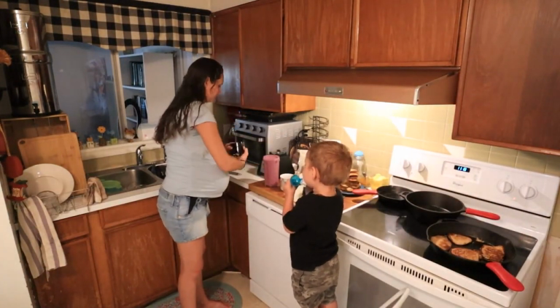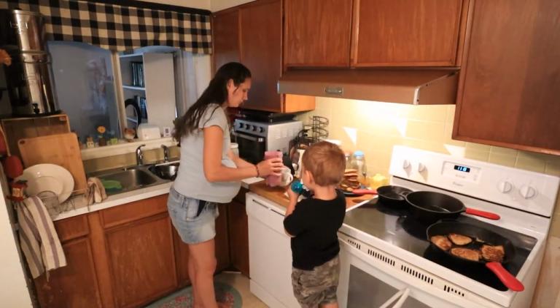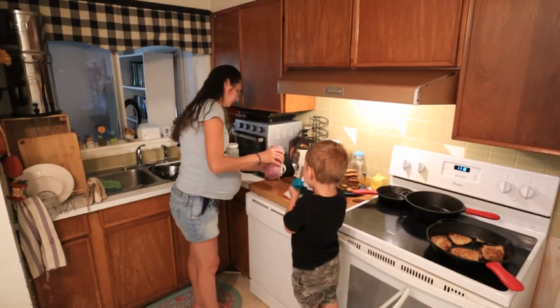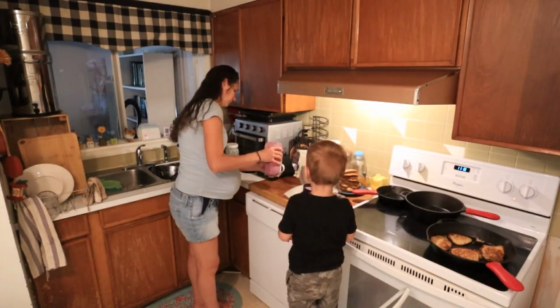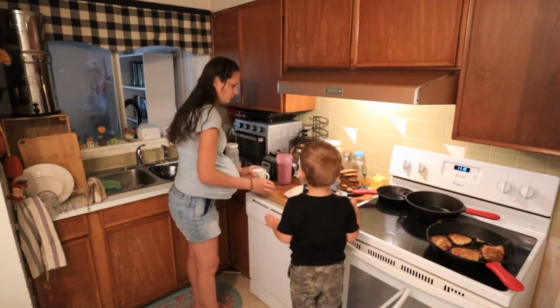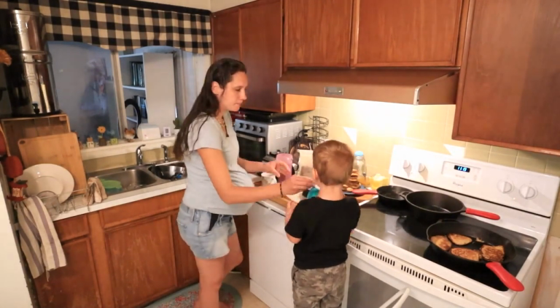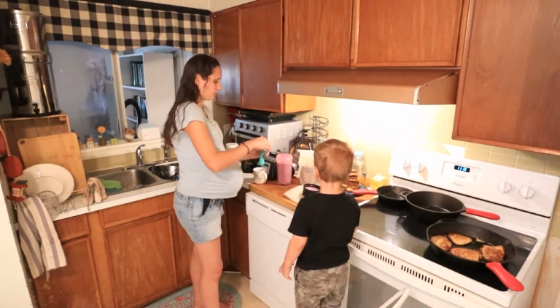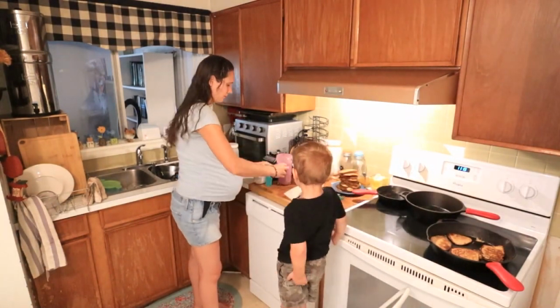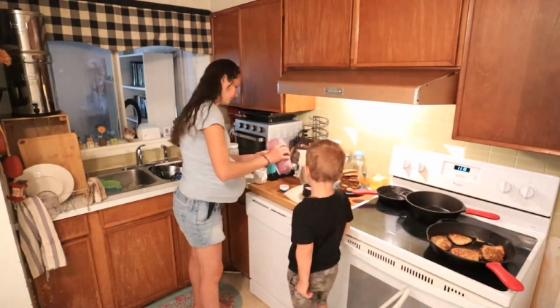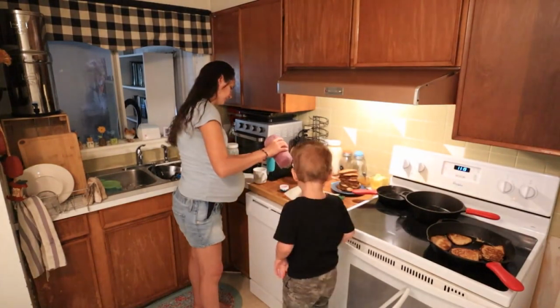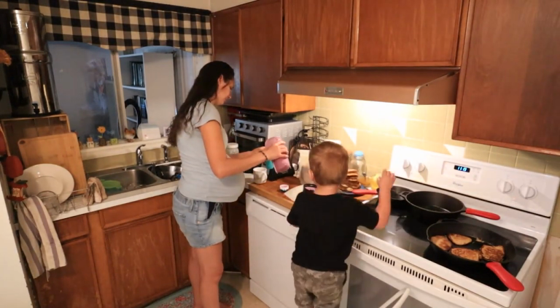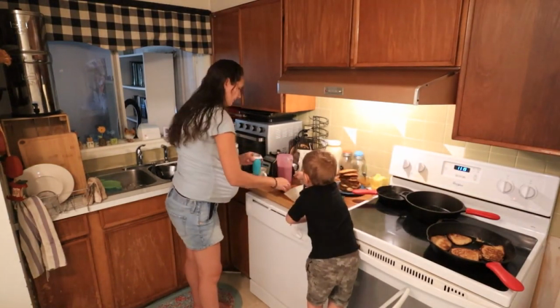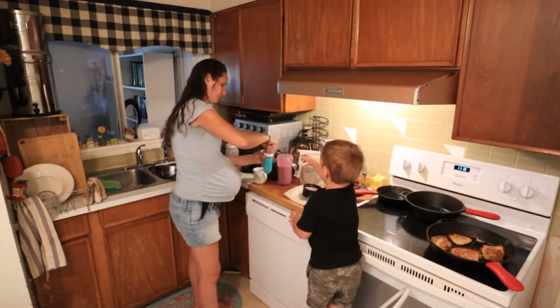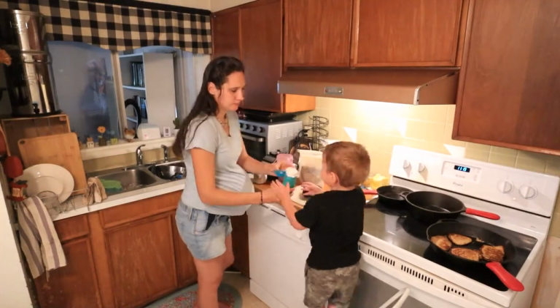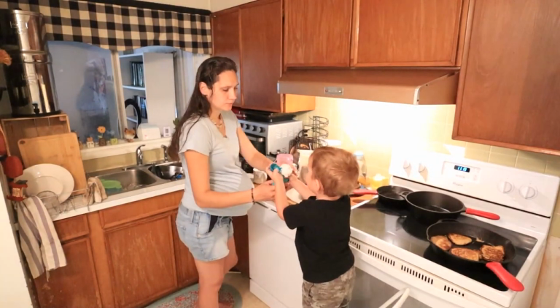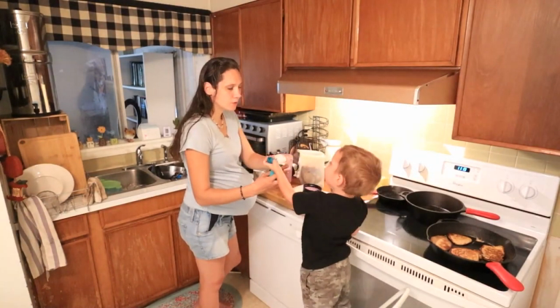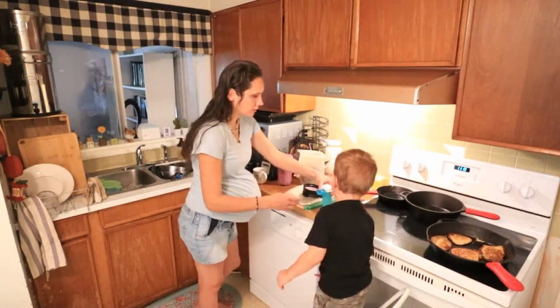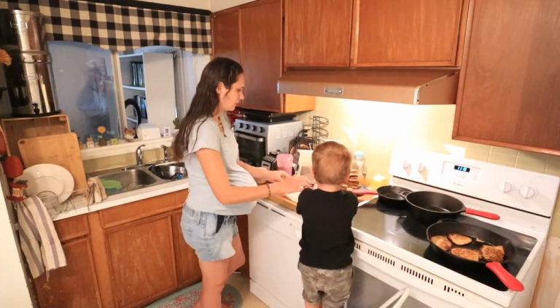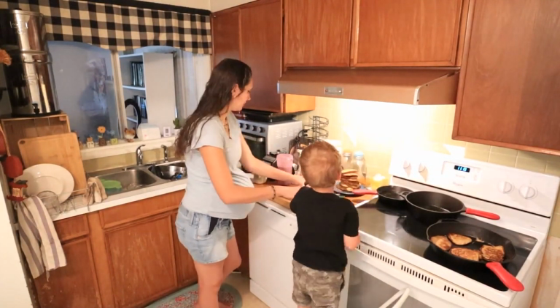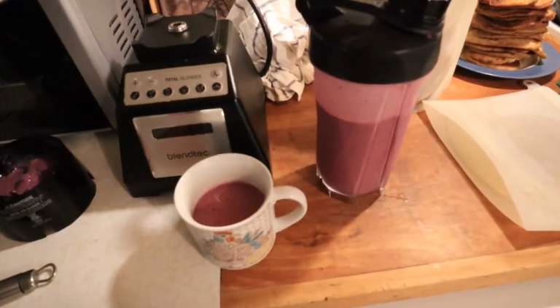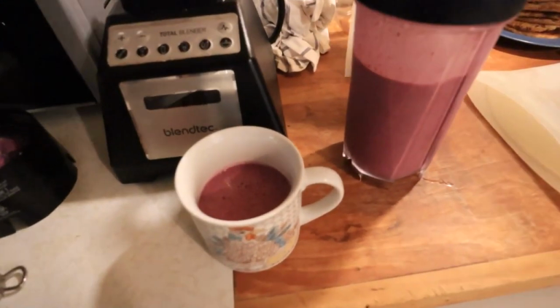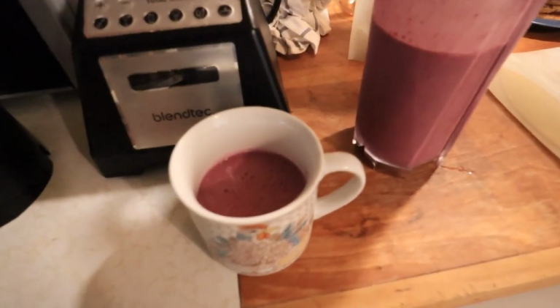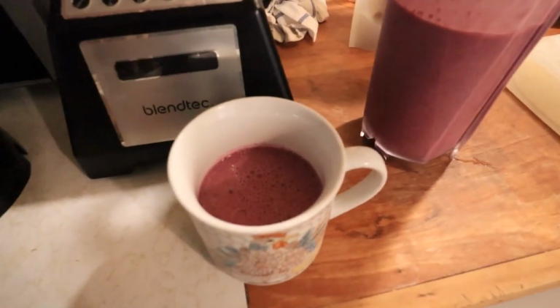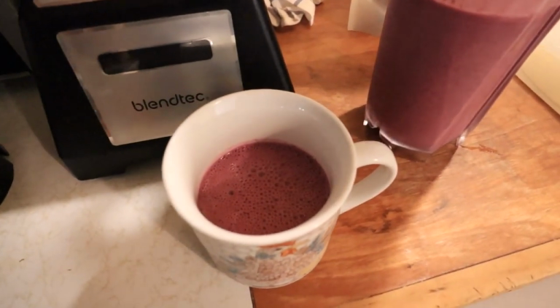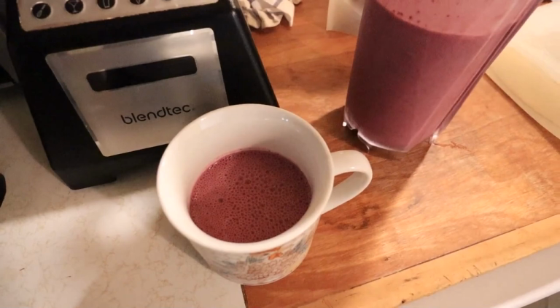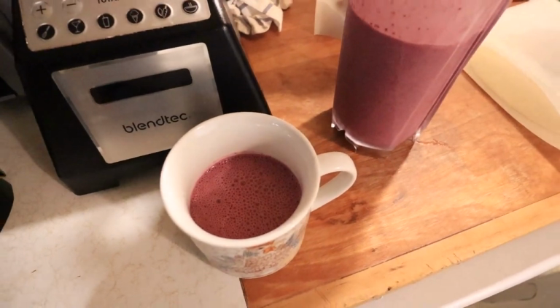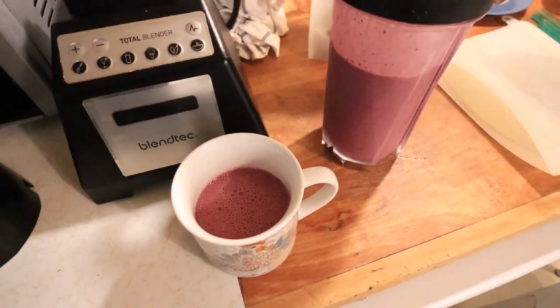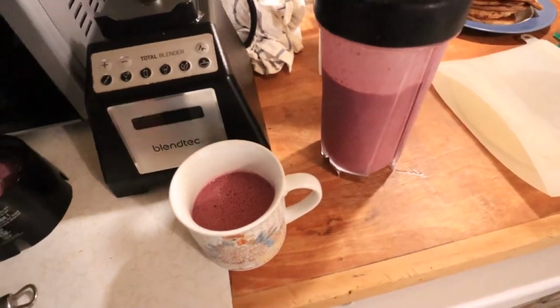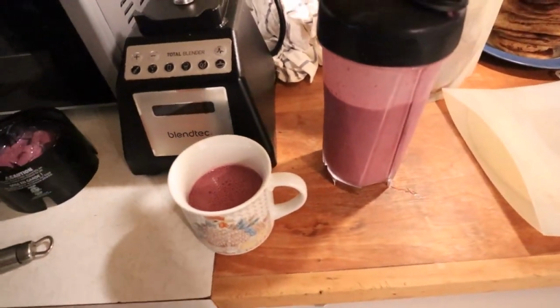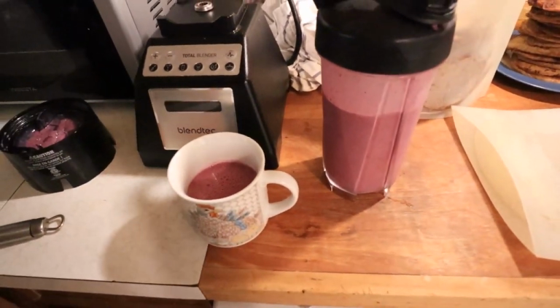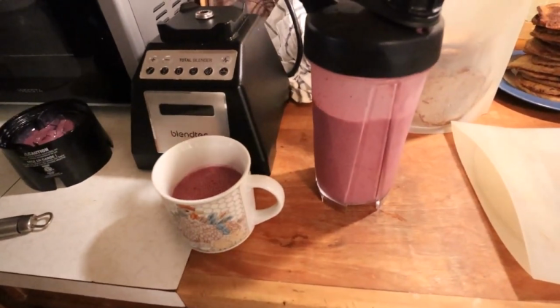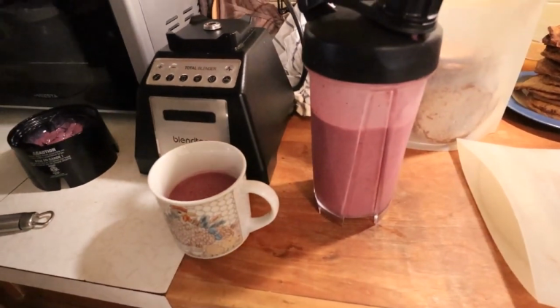I'm also using up the rest of my batter and making a big batch of pancakes at once, even though I just ate three of them for breakfast. That way I can keep them in the freezer or refrigerator and pull them out to heat up, making mornings really fast and easy.